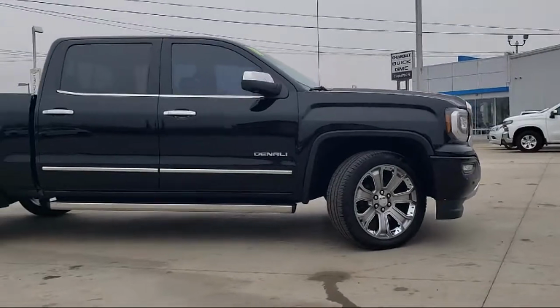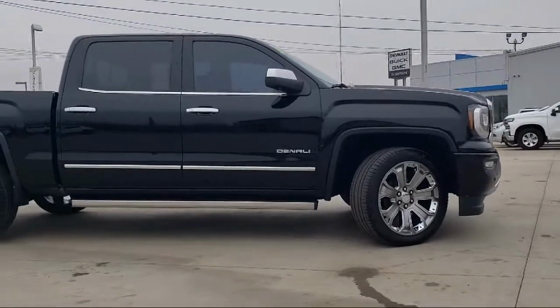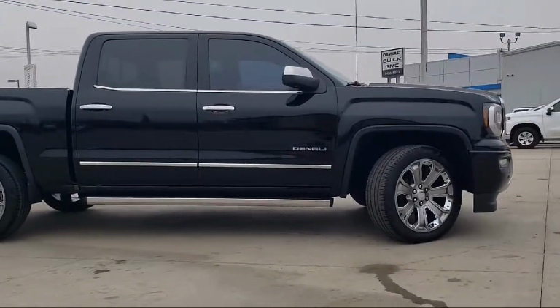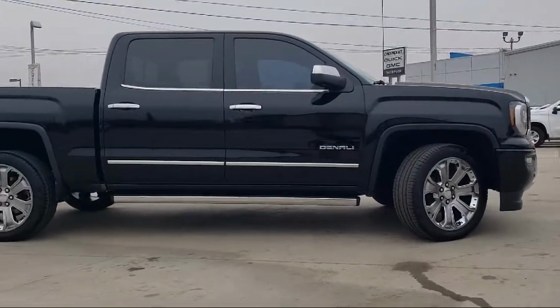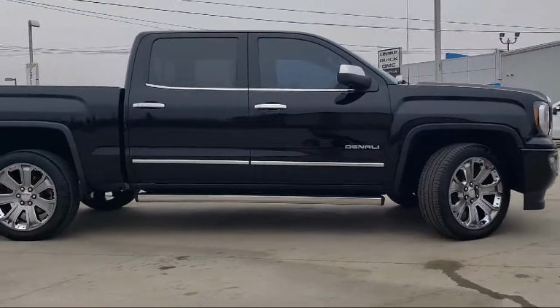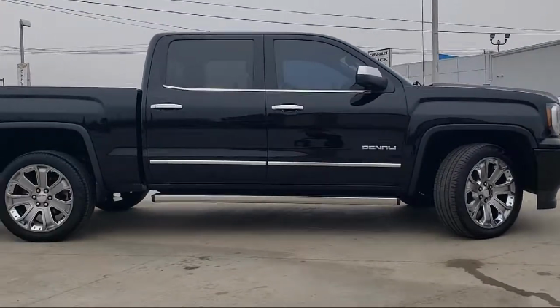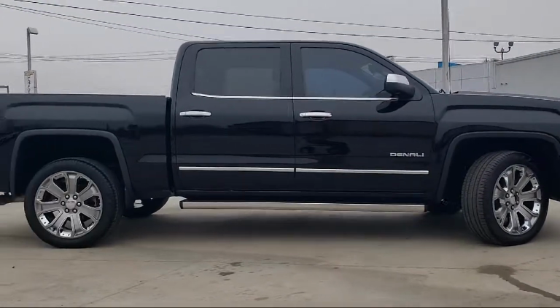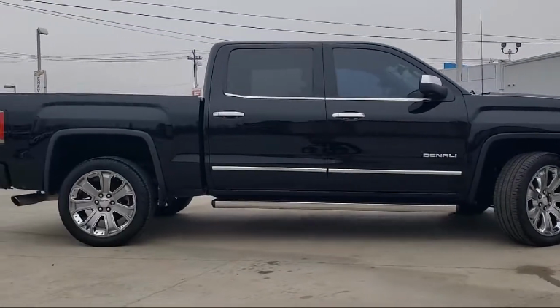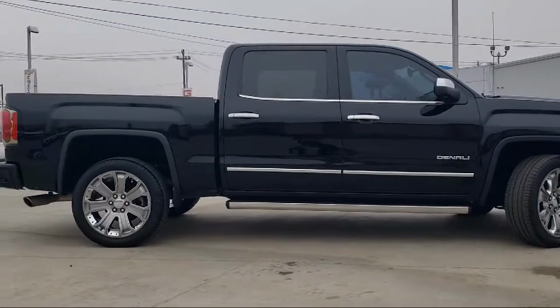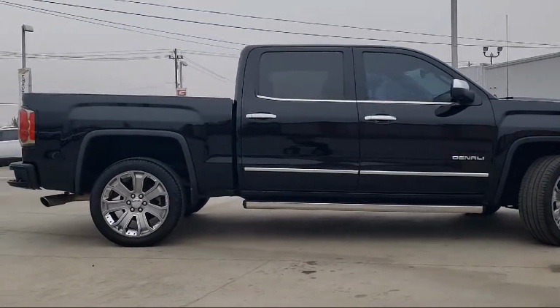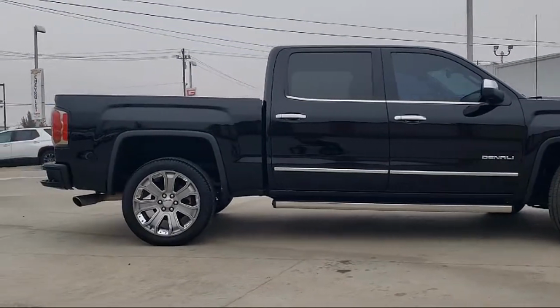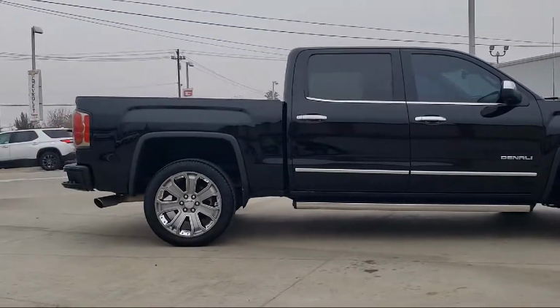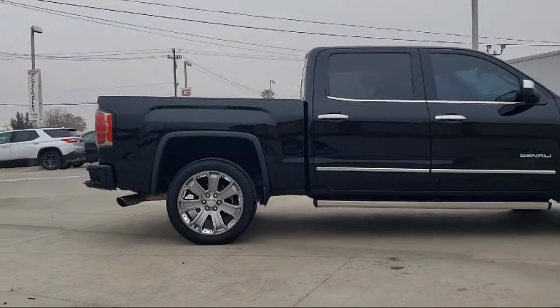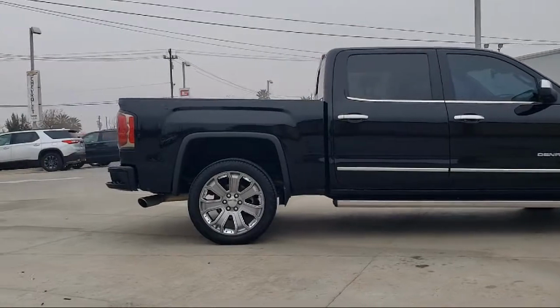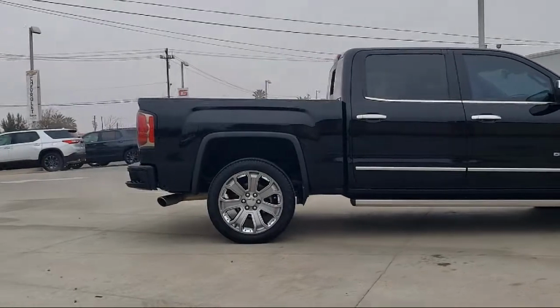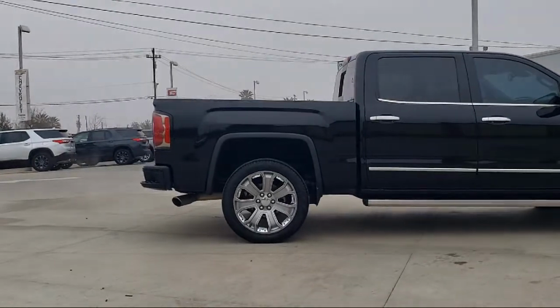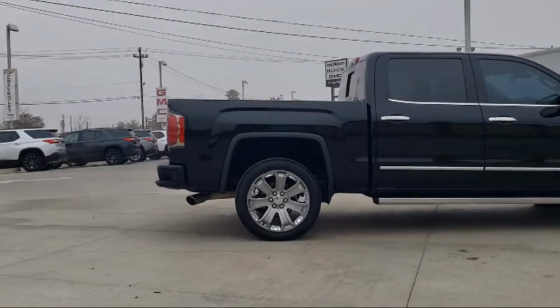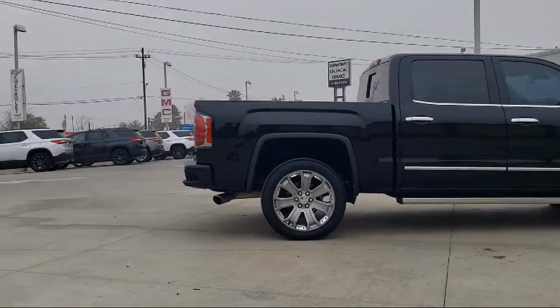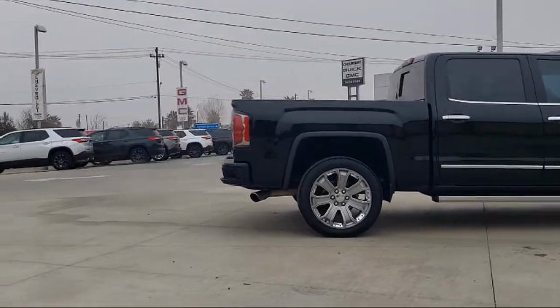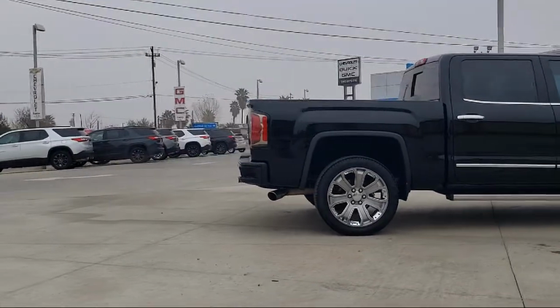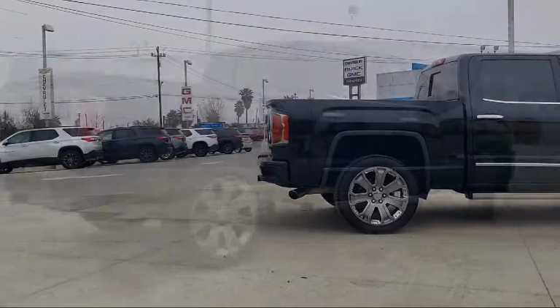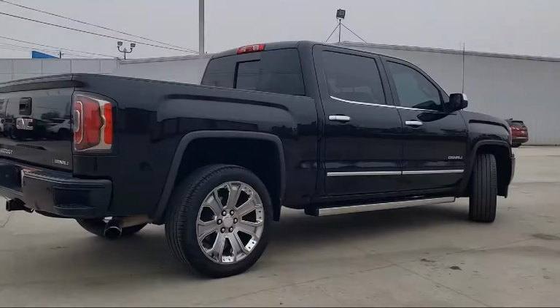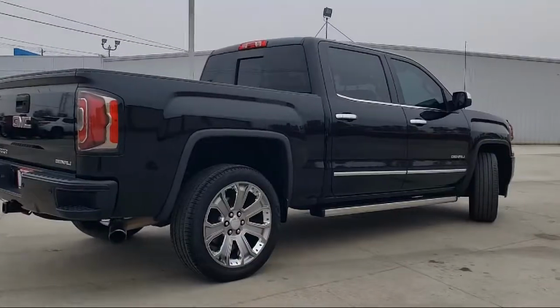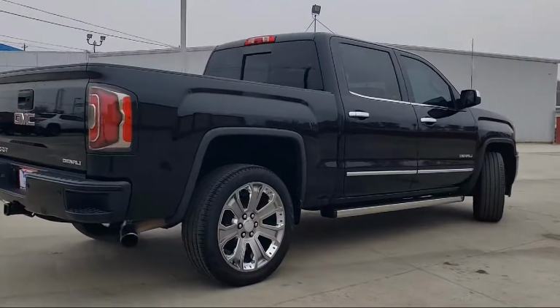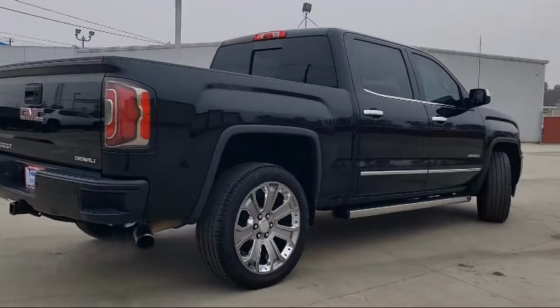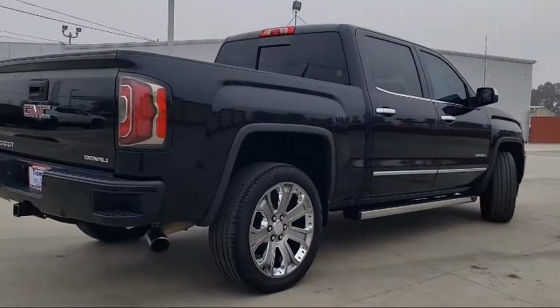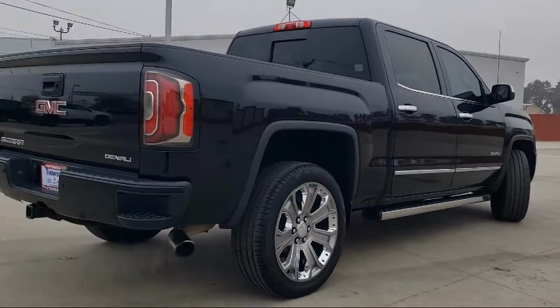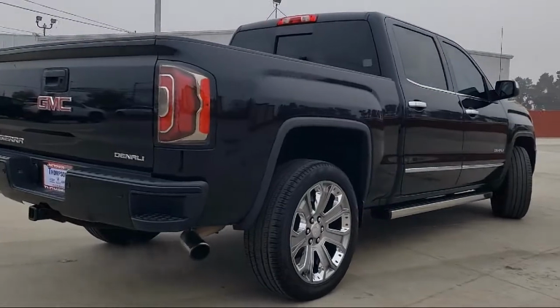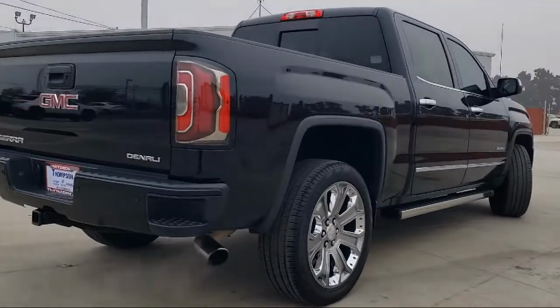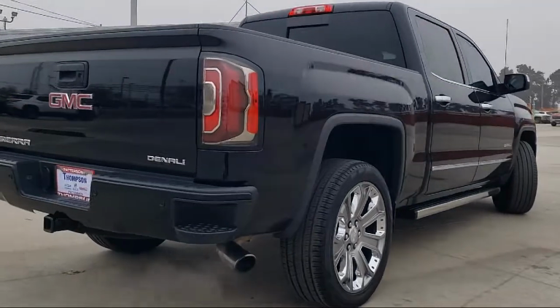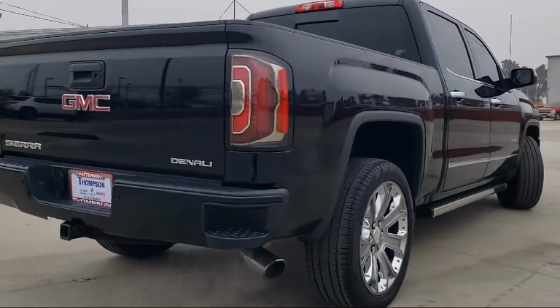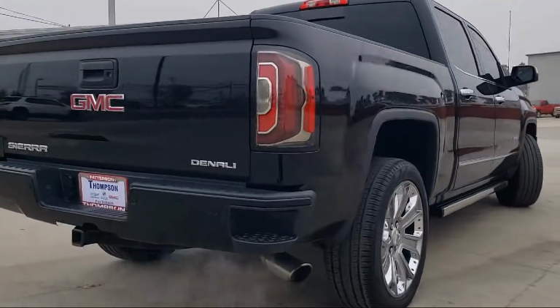It also features a Rear DVD Entertainment Center, Premium Sound System, Premium Wheels, Moon Roof, Leather Interior, Dual Power Seats, and has less than 50,000 miles on the odometer.